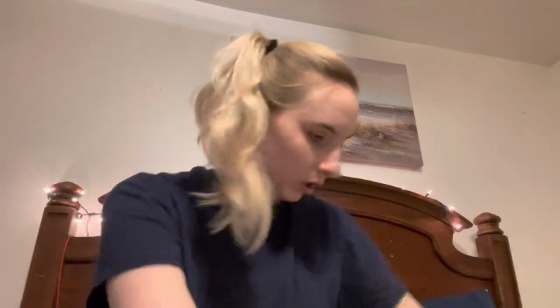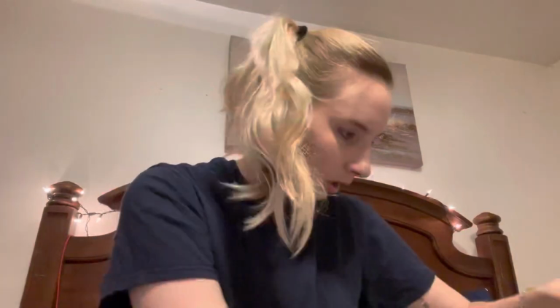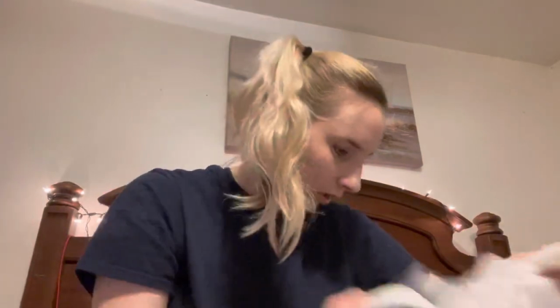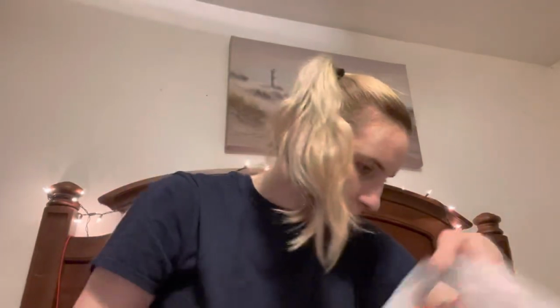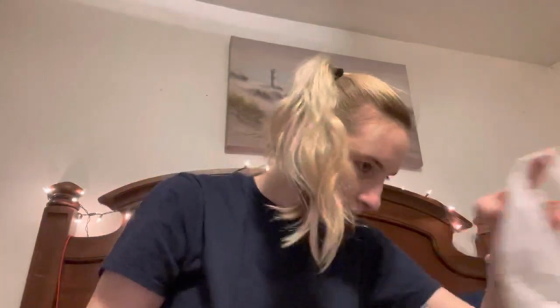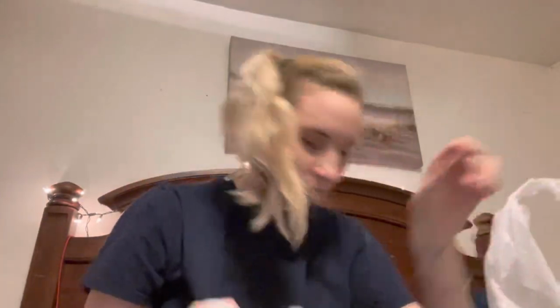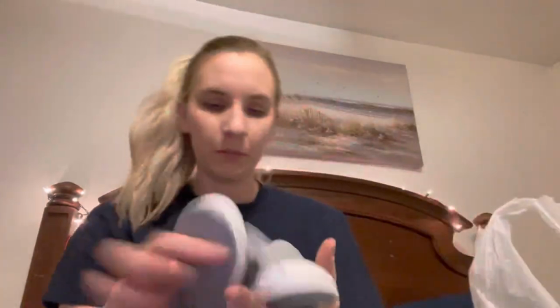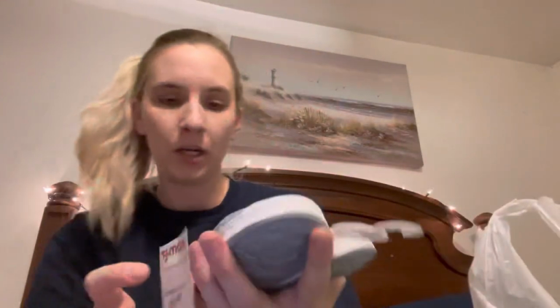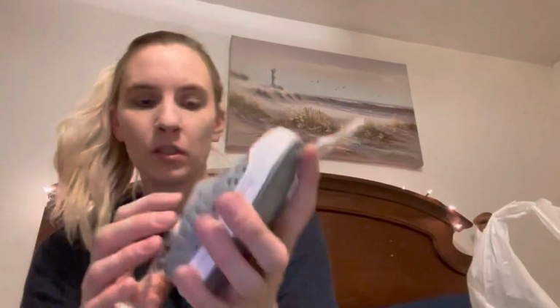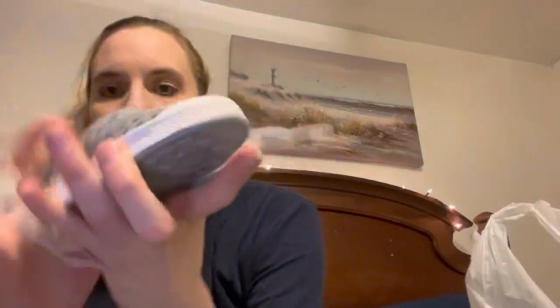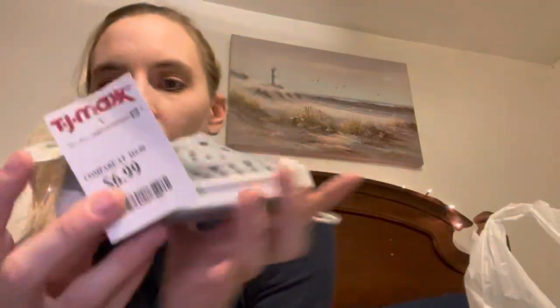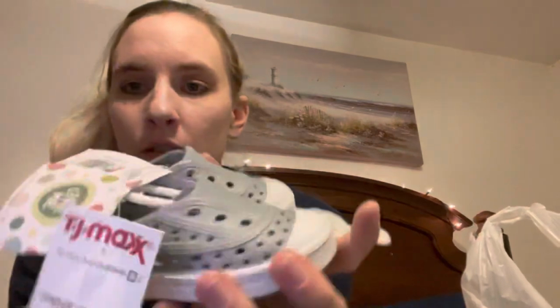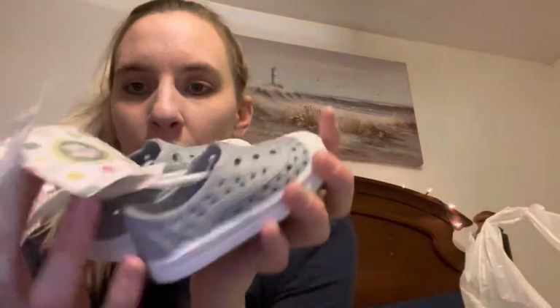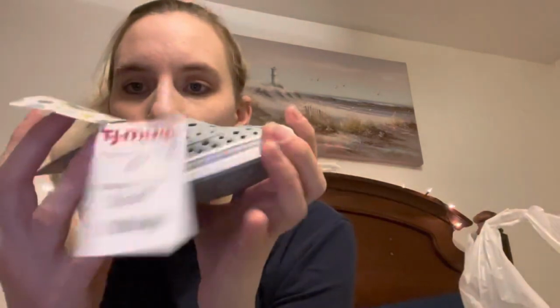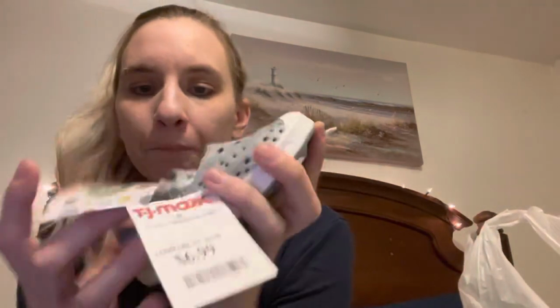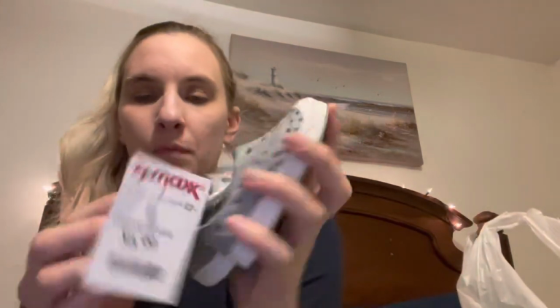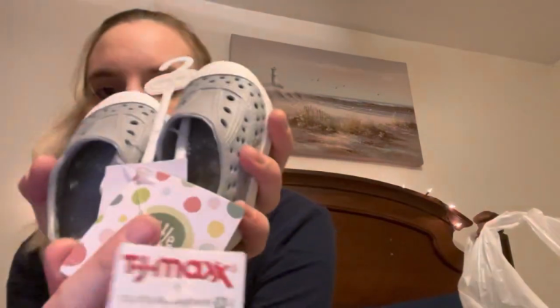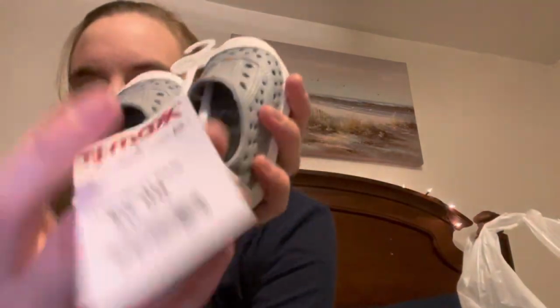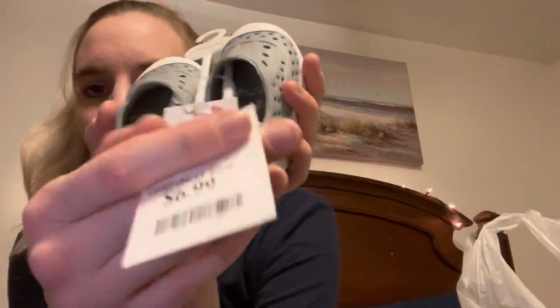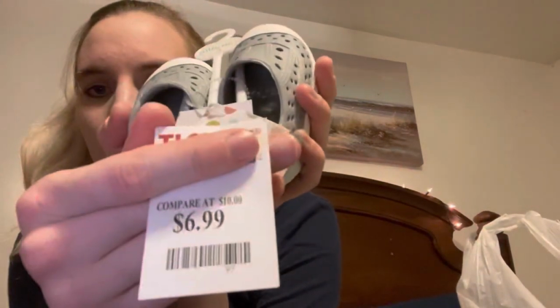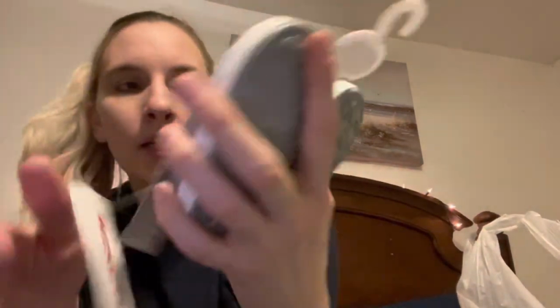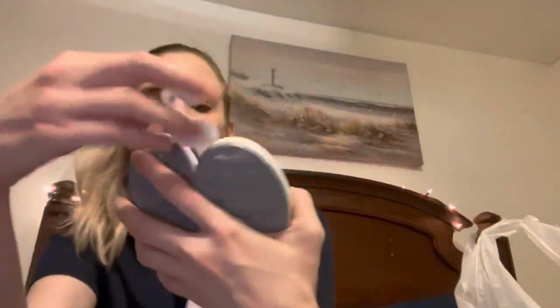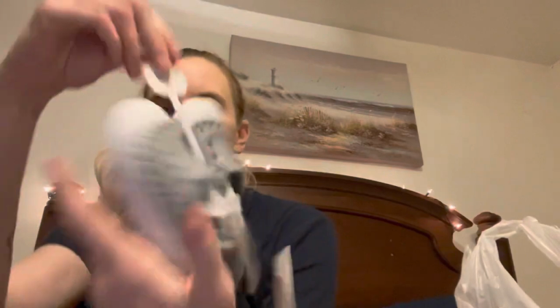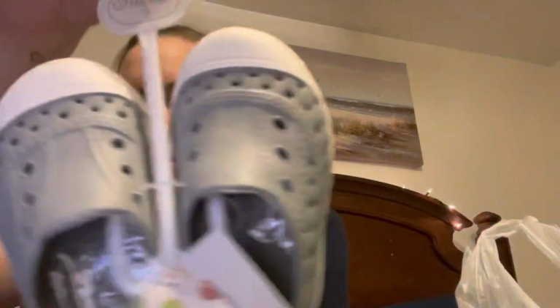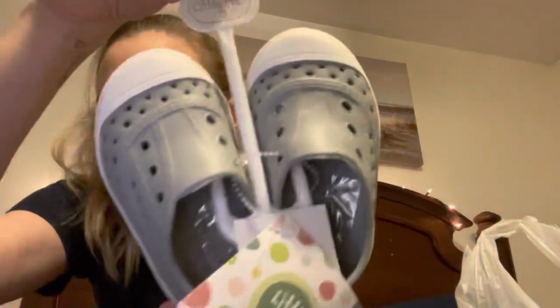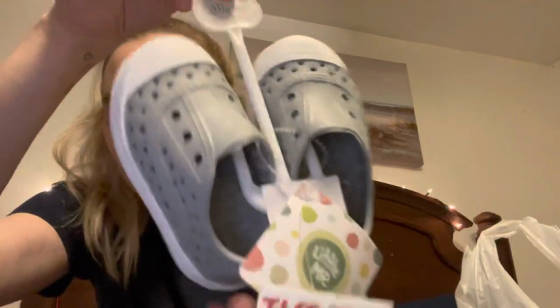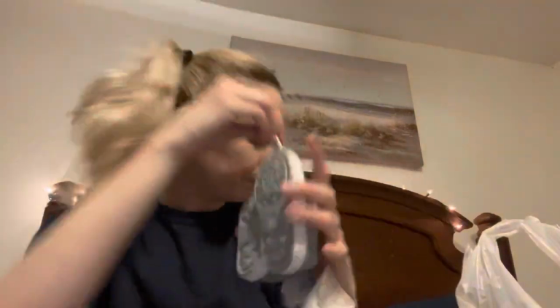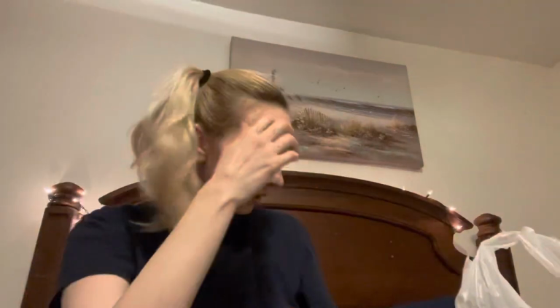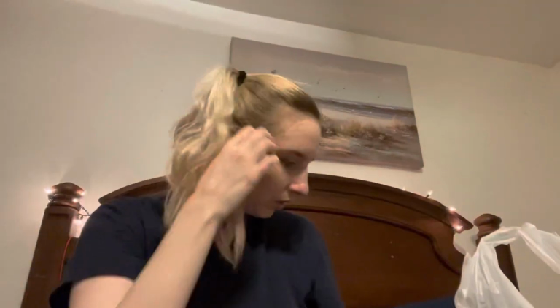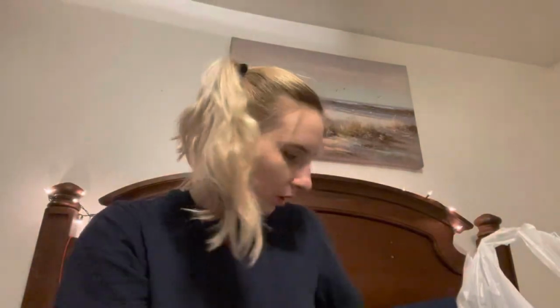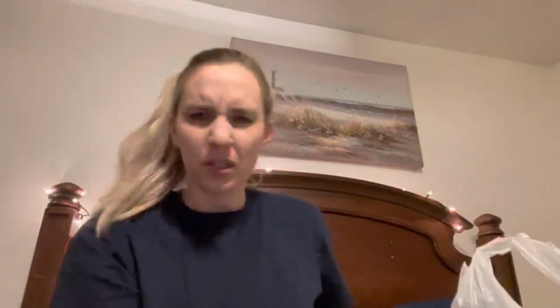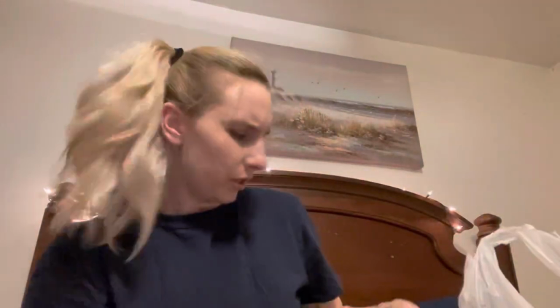One other thing from TJ Maxx was these little slip-on shoes by Little Me. They were $6.99. They're just so cute. I probably won't save those for Easter.